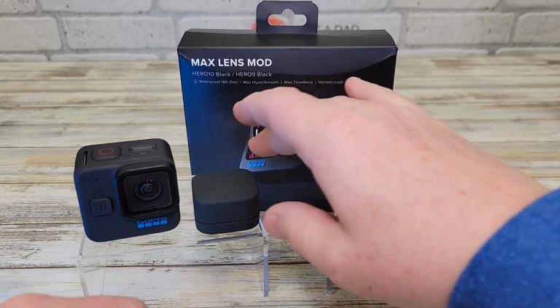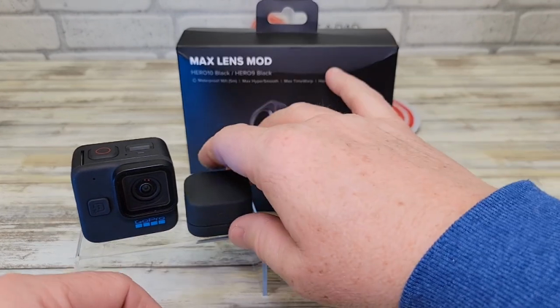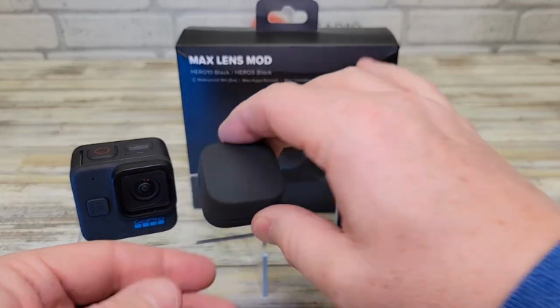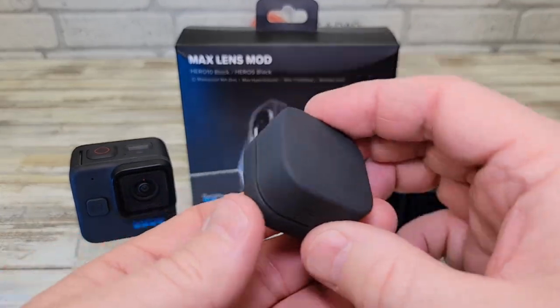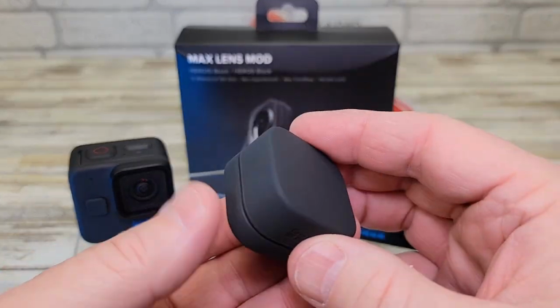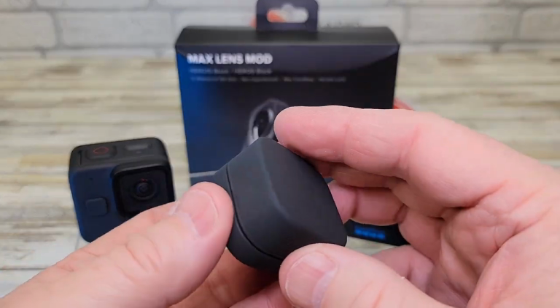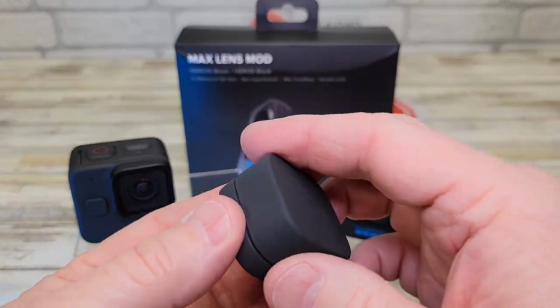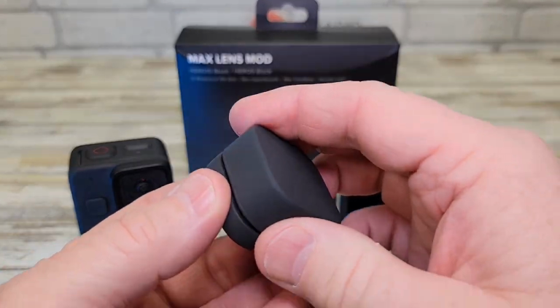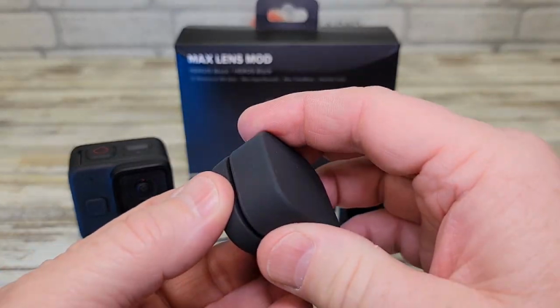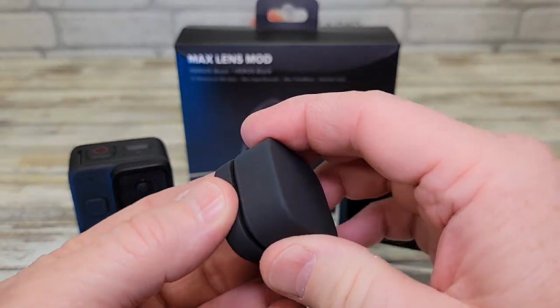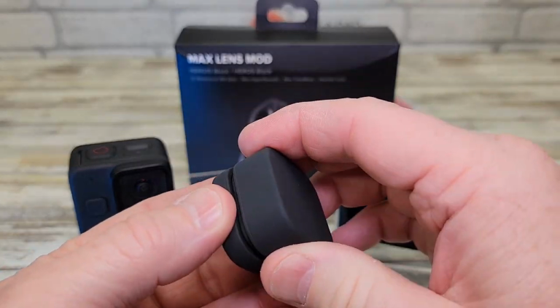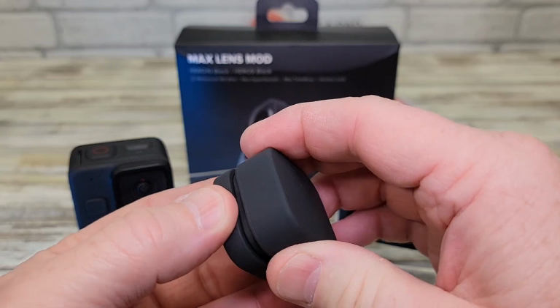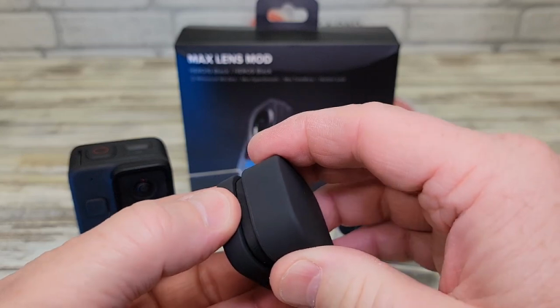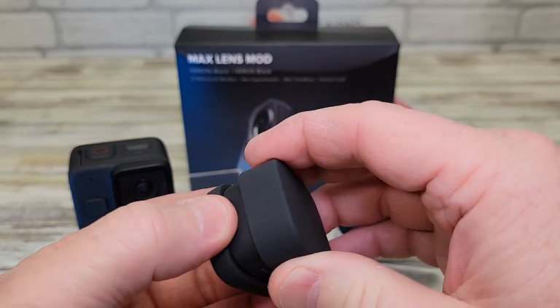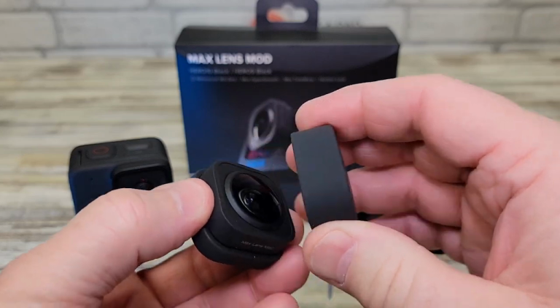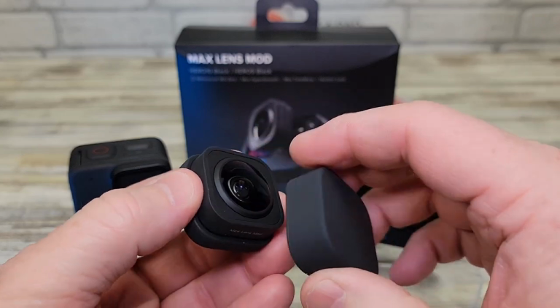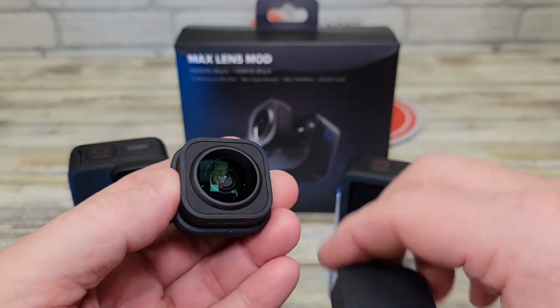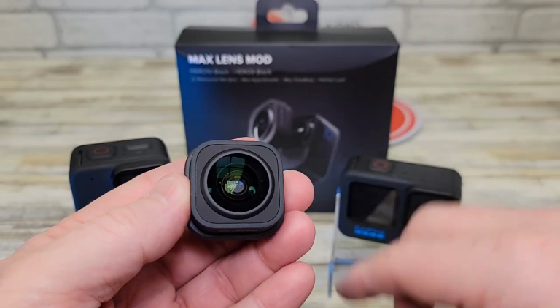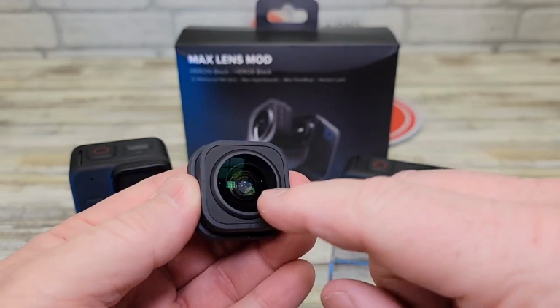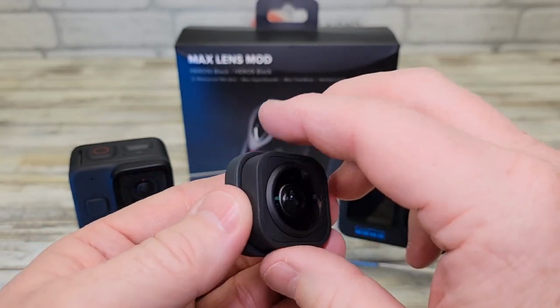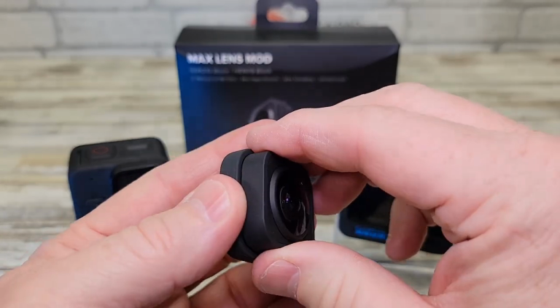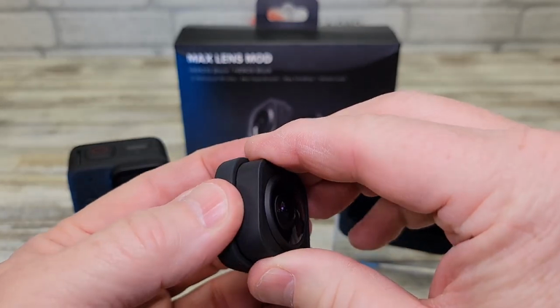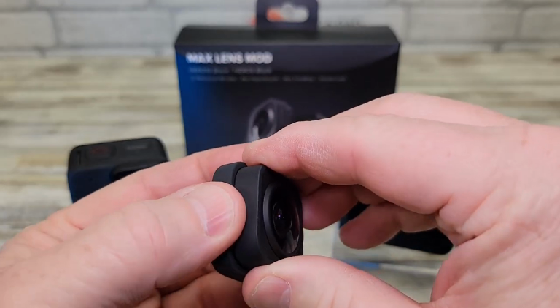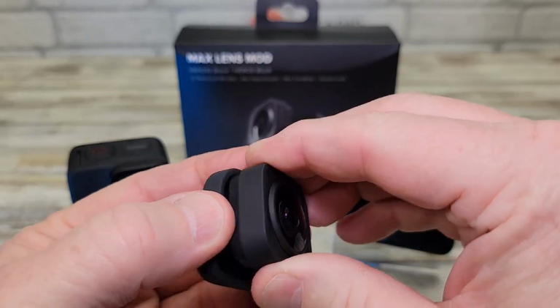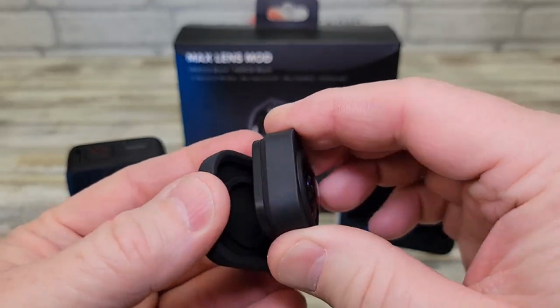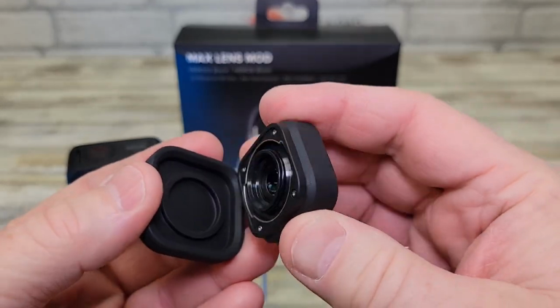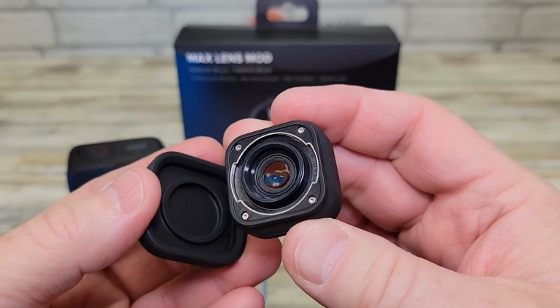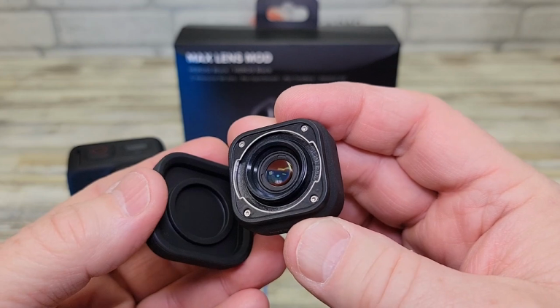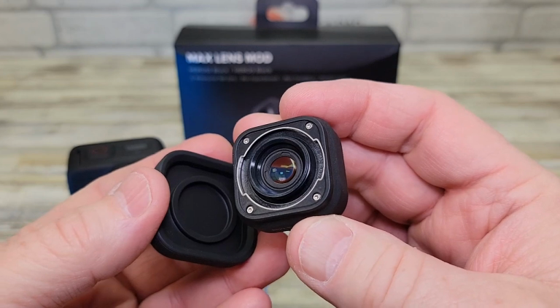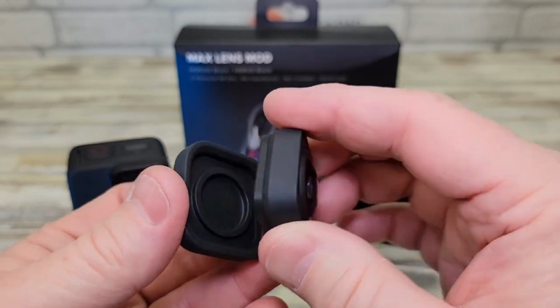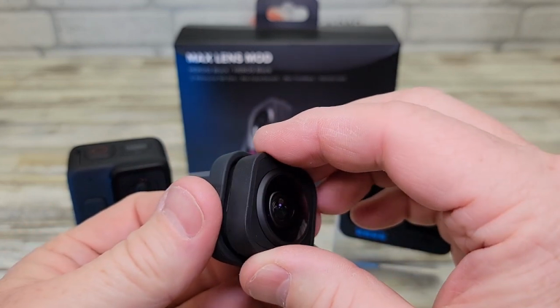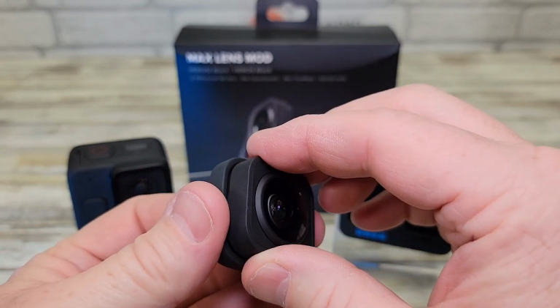It comes in this really nice rubber protective case. You're going to open it up. Be careful — you don't want to get anything inside the lens. This is where you're going to connect it to the camera.